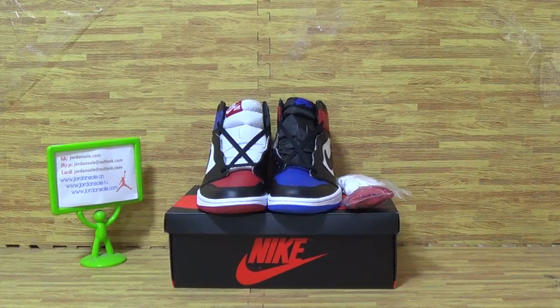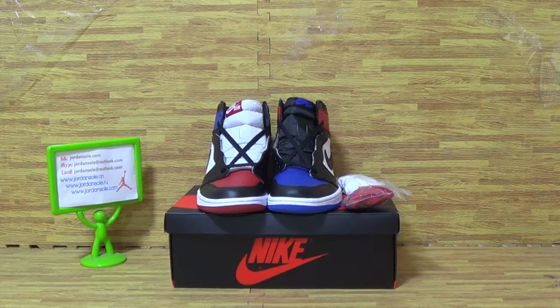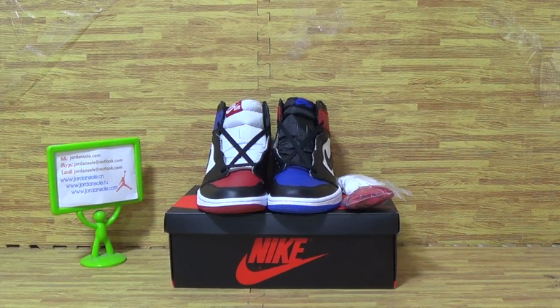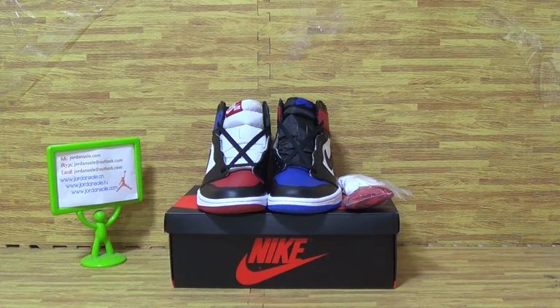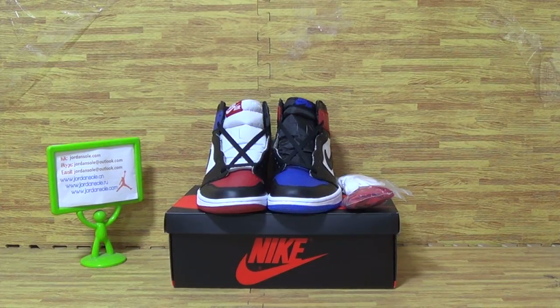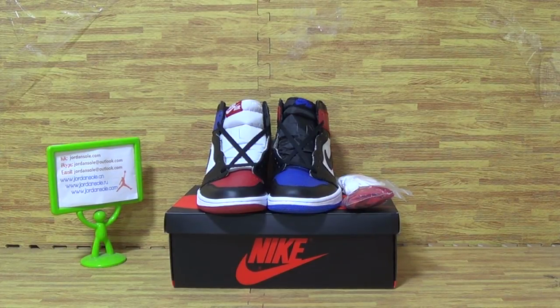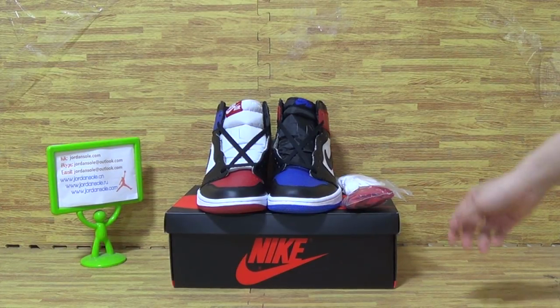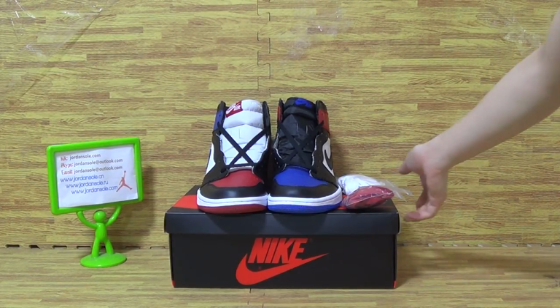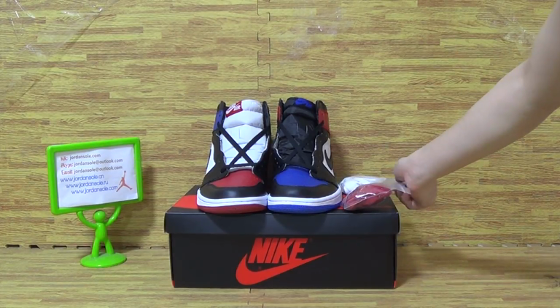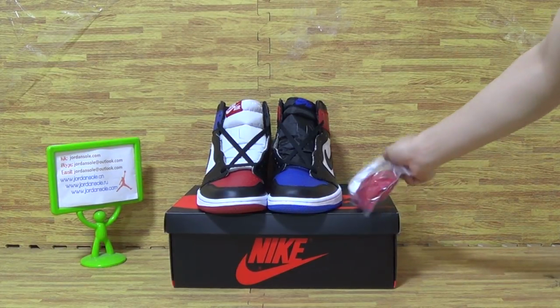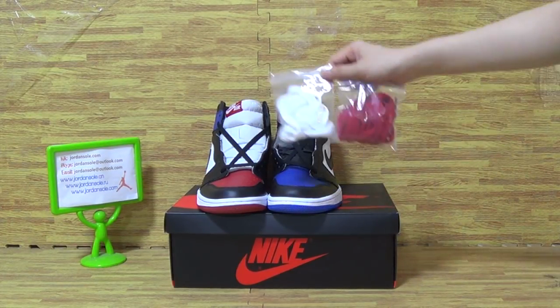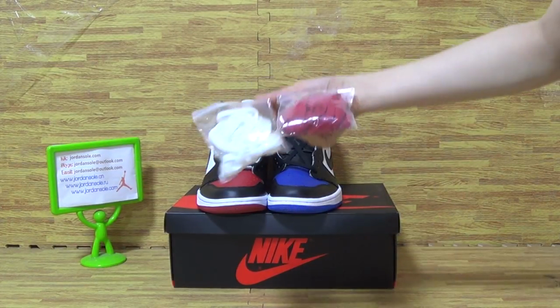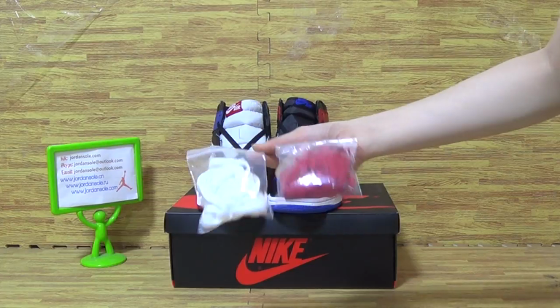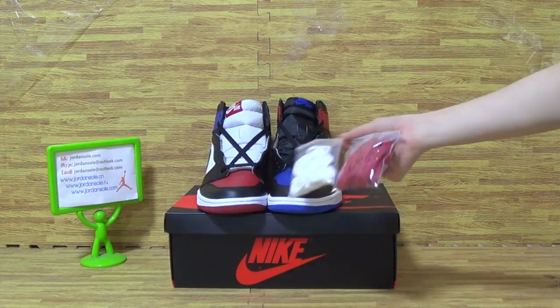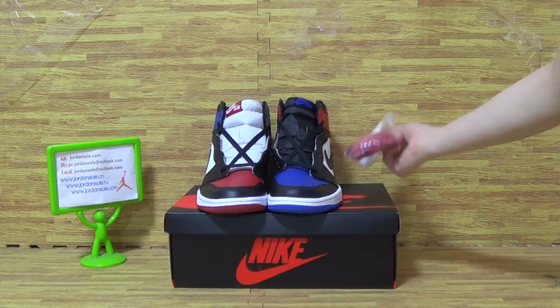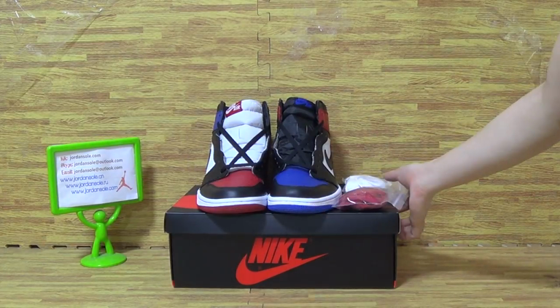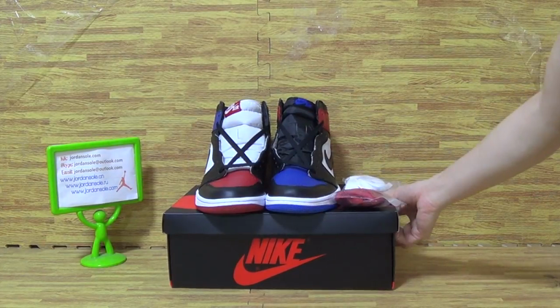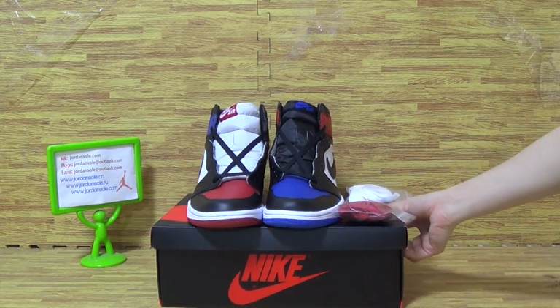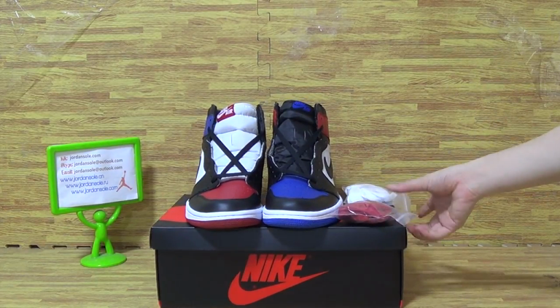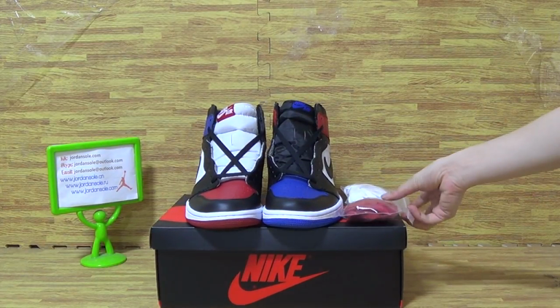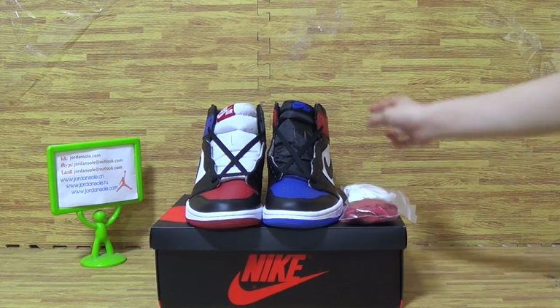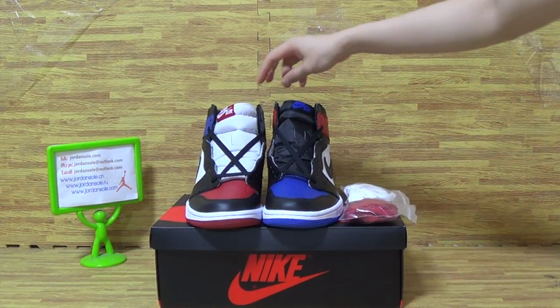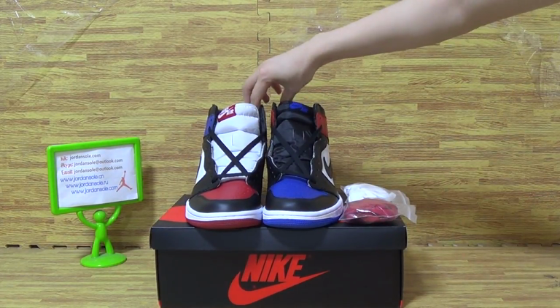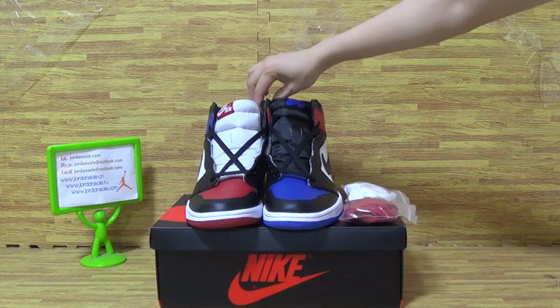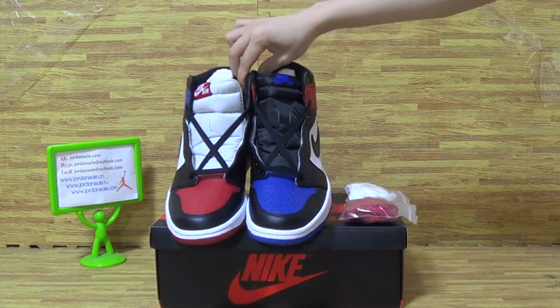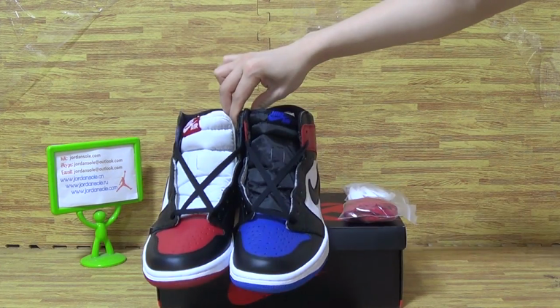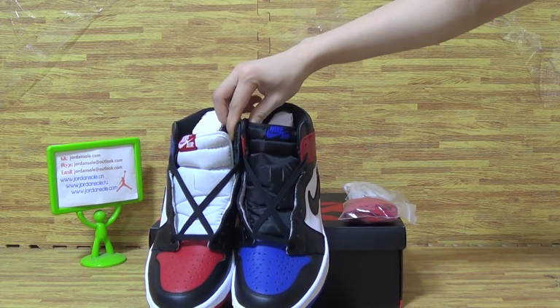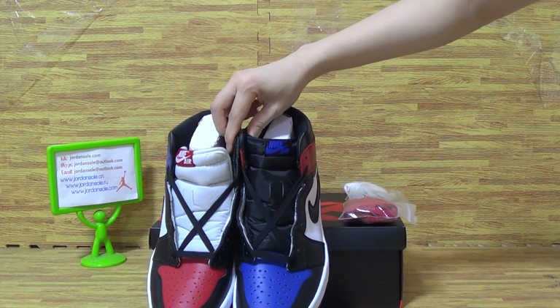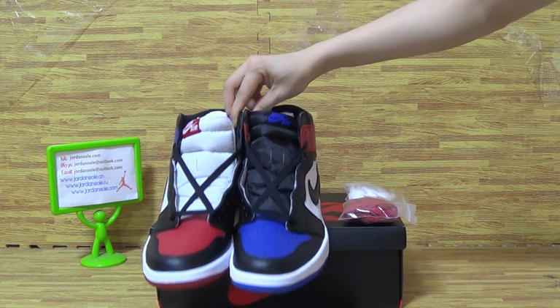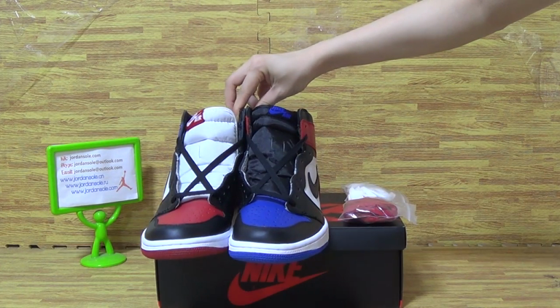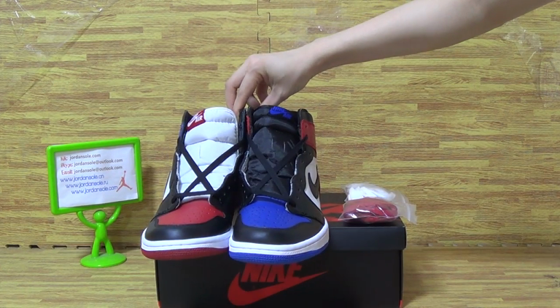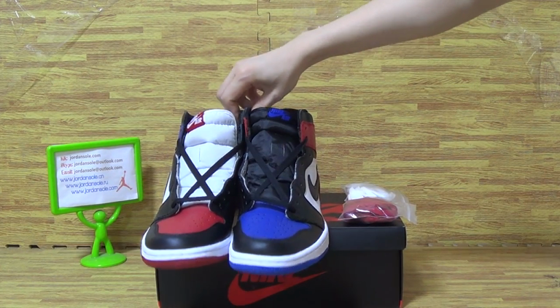Hi guys, welcome back to Jordan. So nice to see you again. Today is another pair of shoes I will show you guys. It is authentic like Jordan 1. This pair of shoes comes with a fresh colorway.